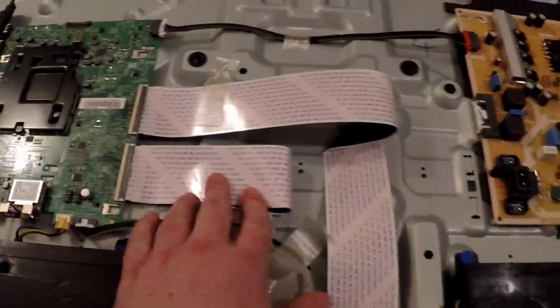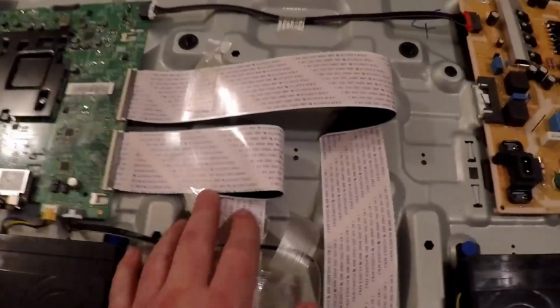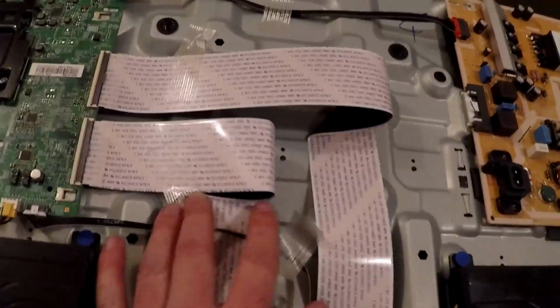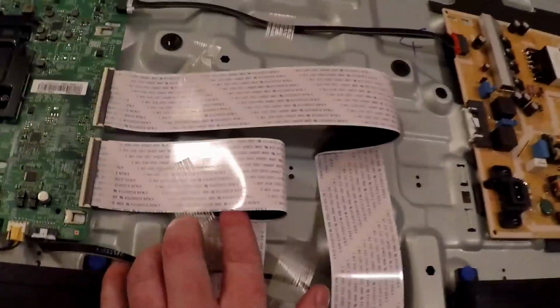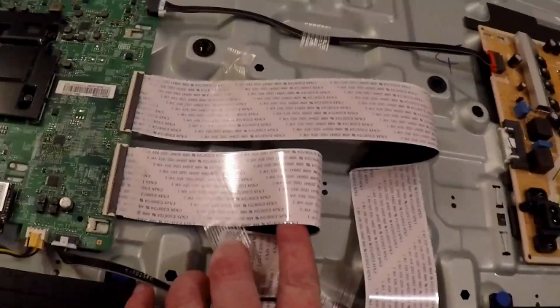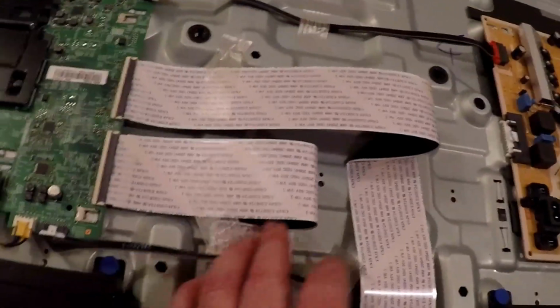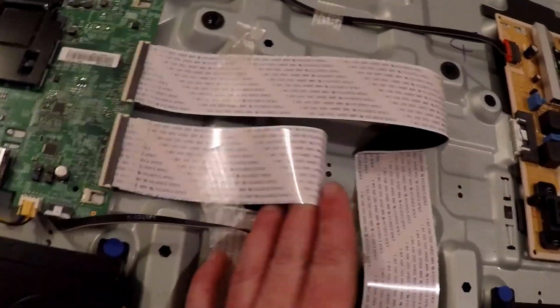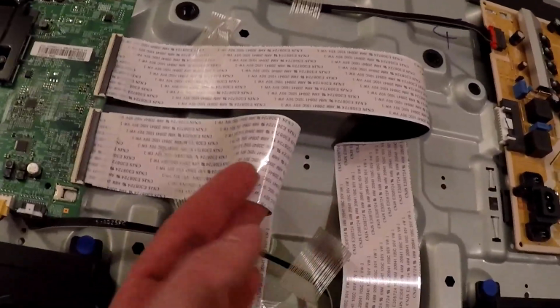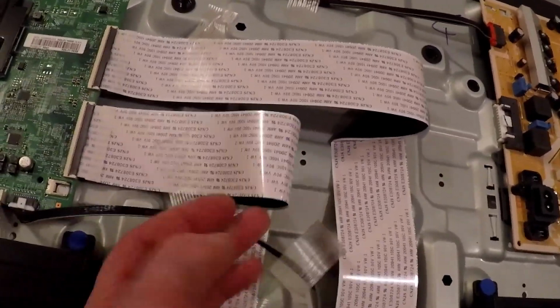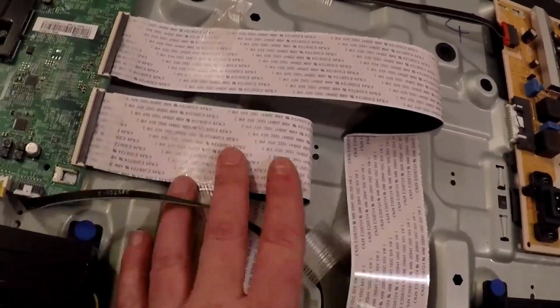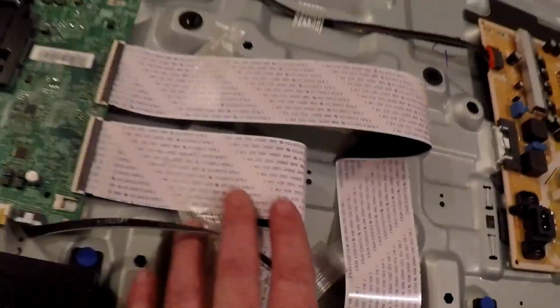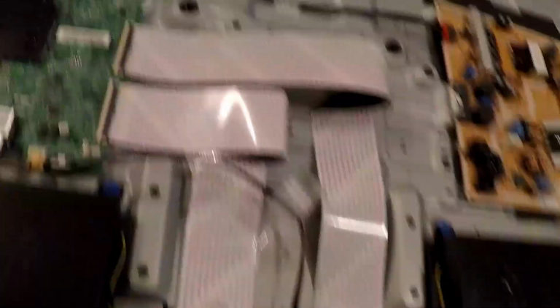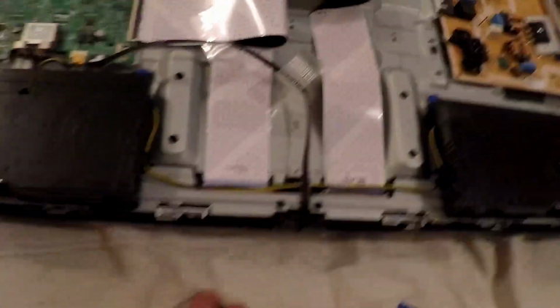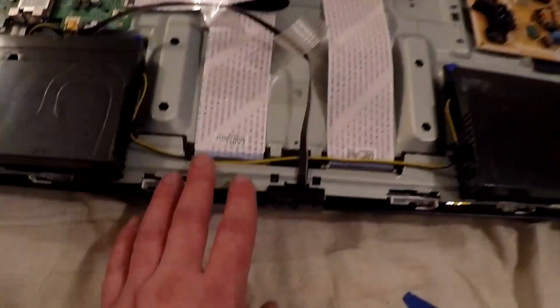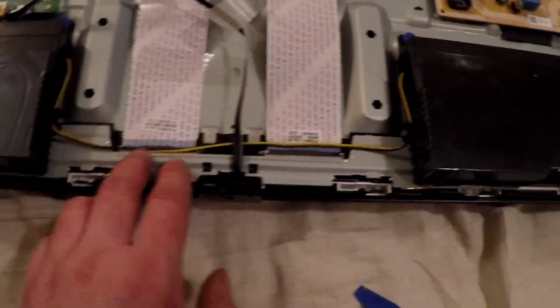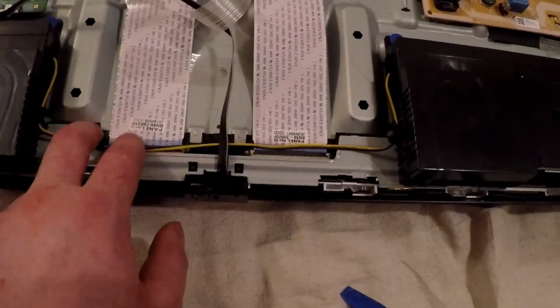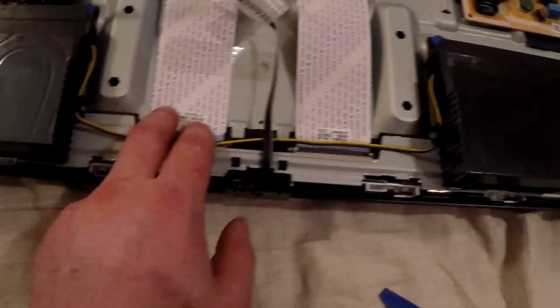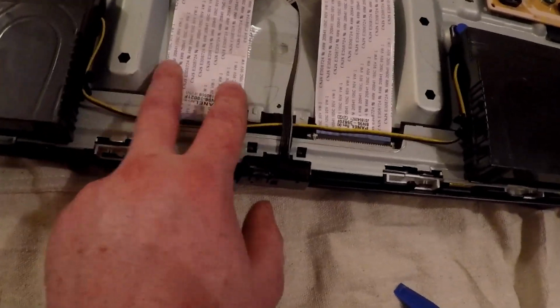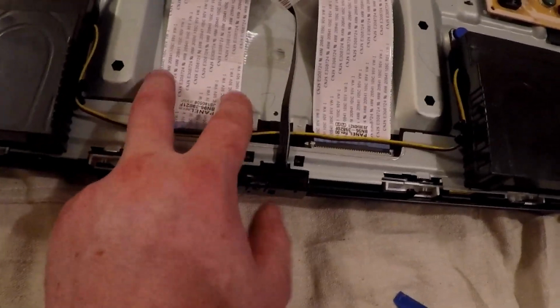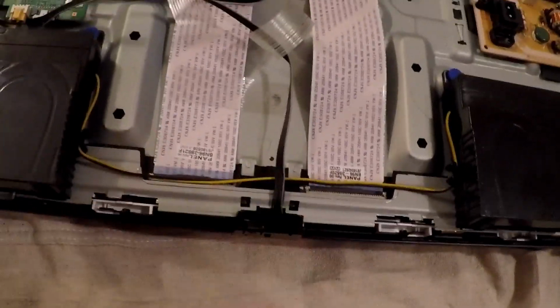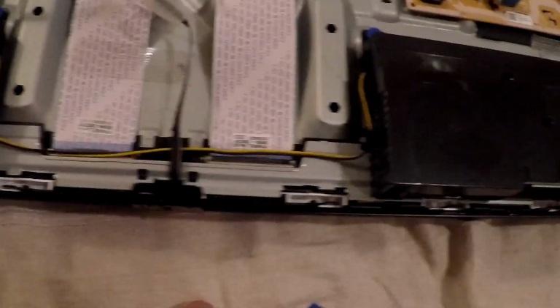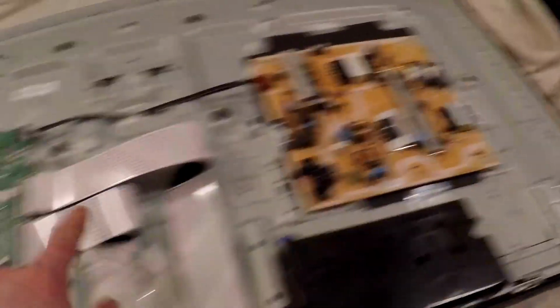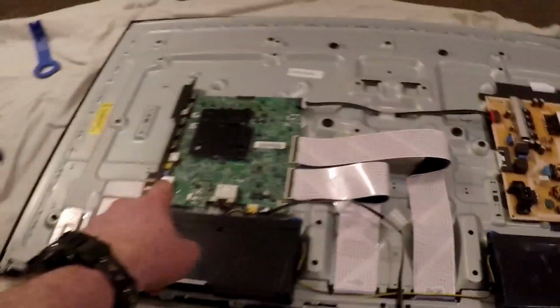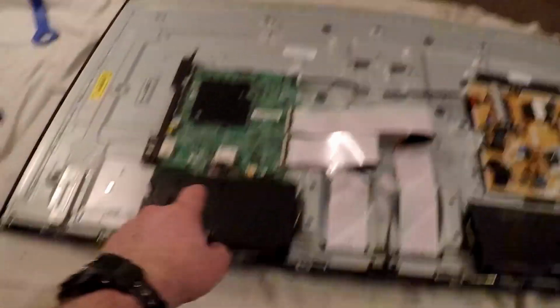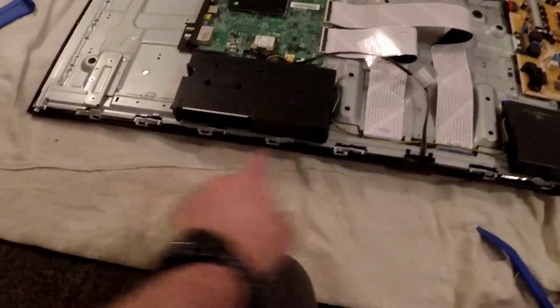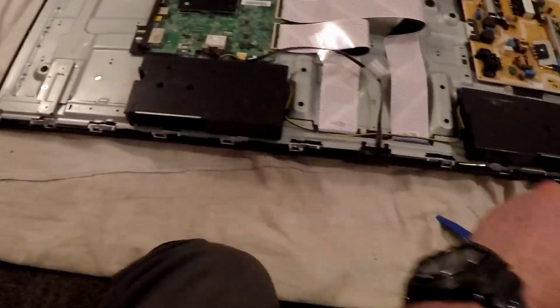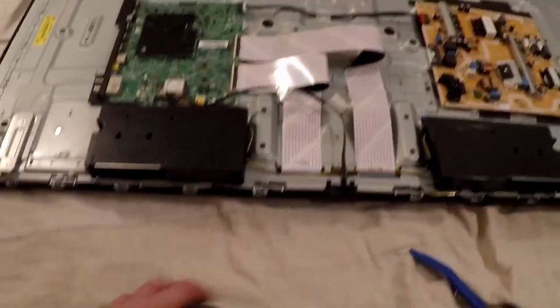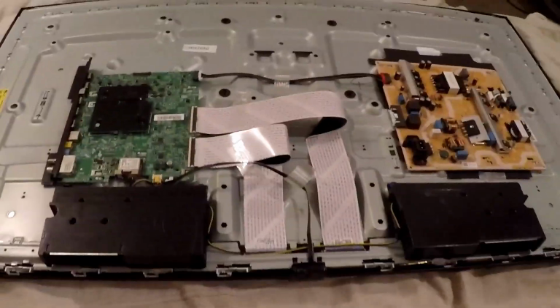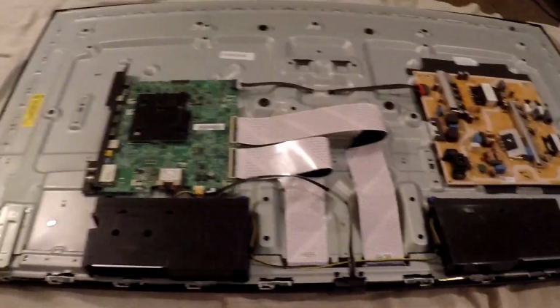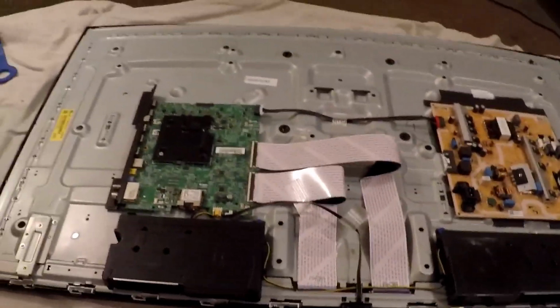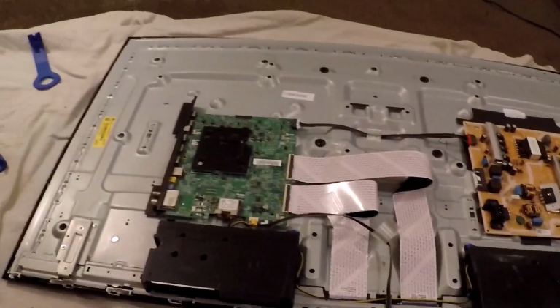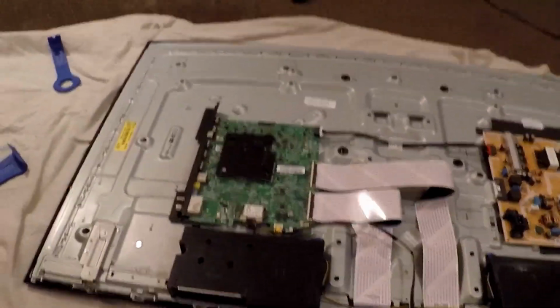These here are your ribbon cables — basically a wiring harness with heaps of cores in it. Let's rip these boards off, rip the speakers out, and get on to the next part.